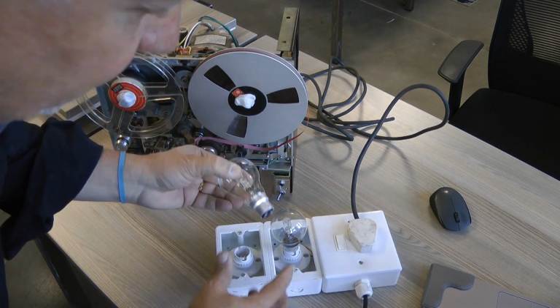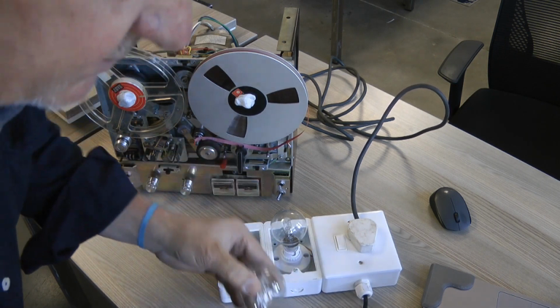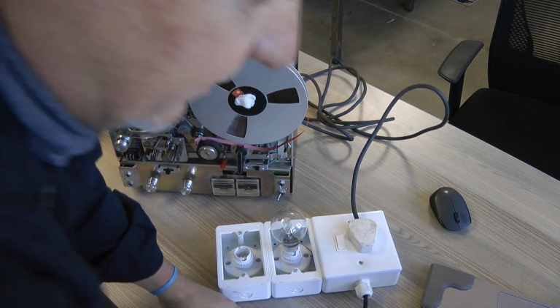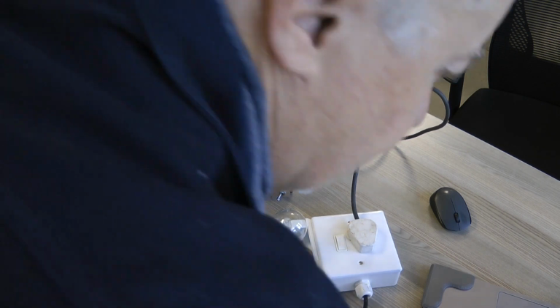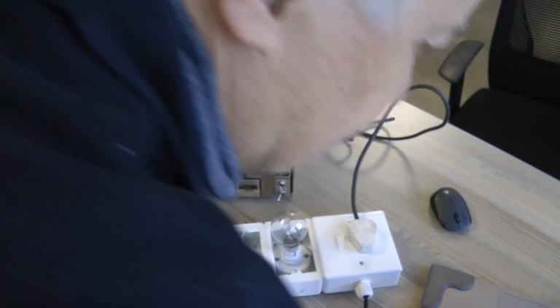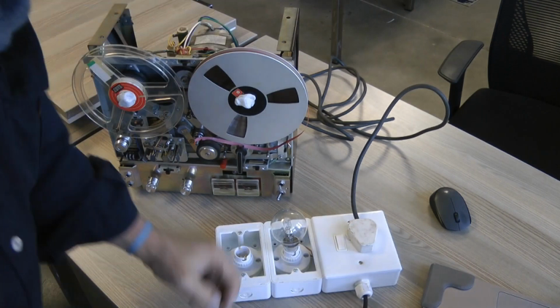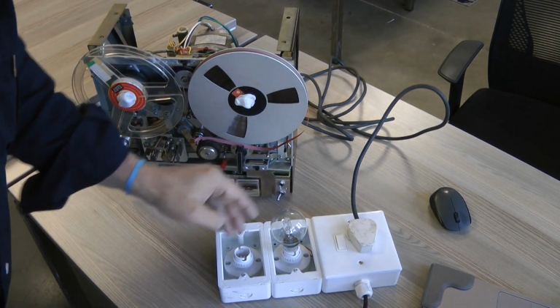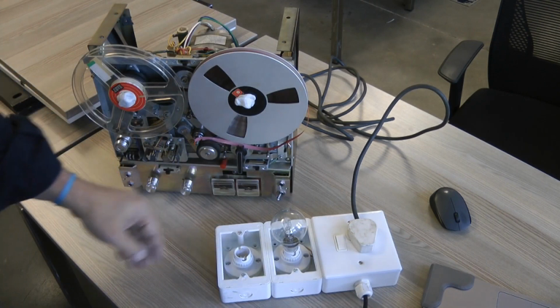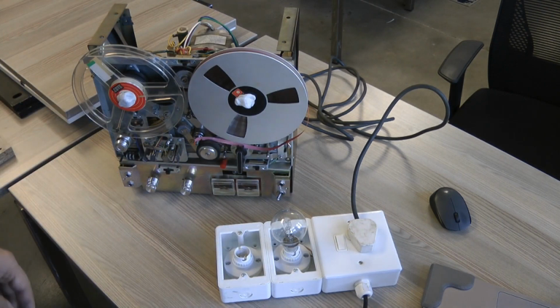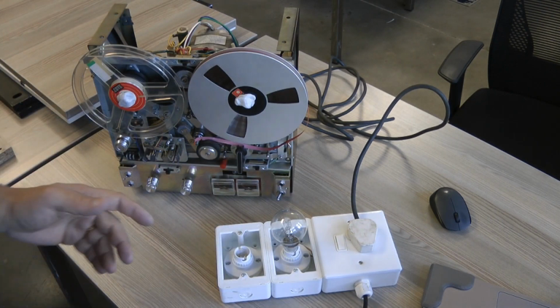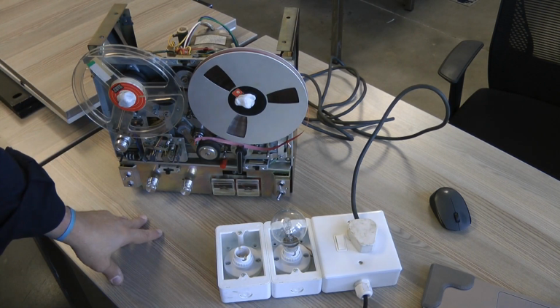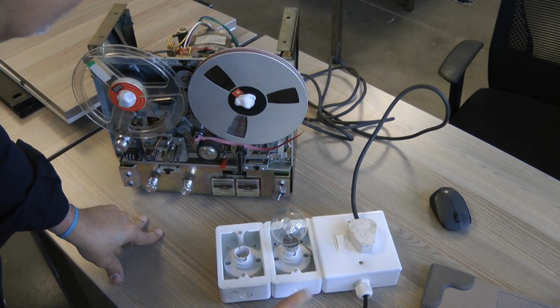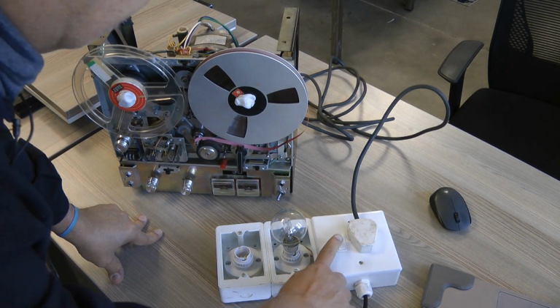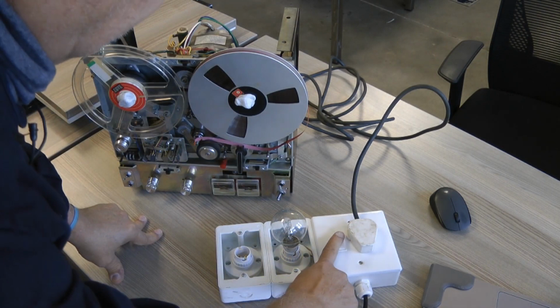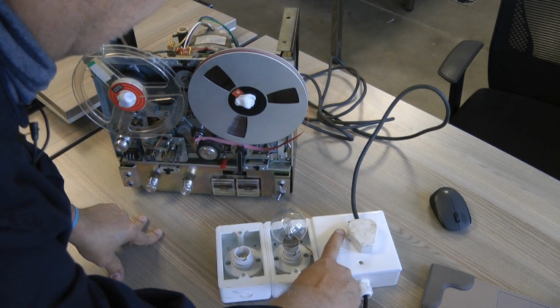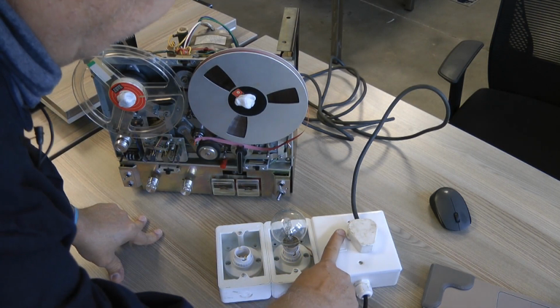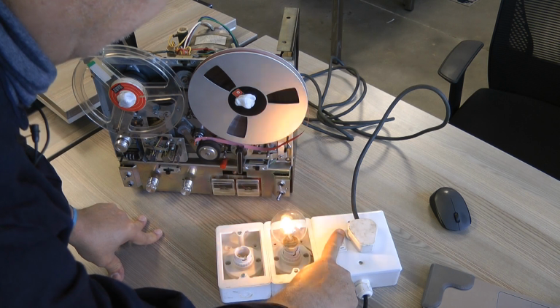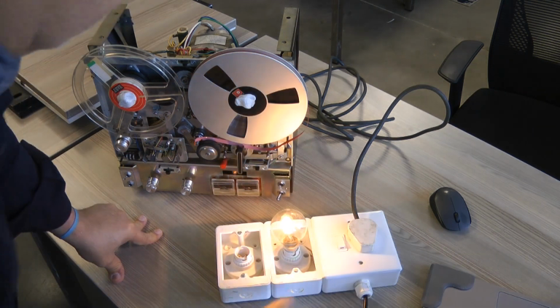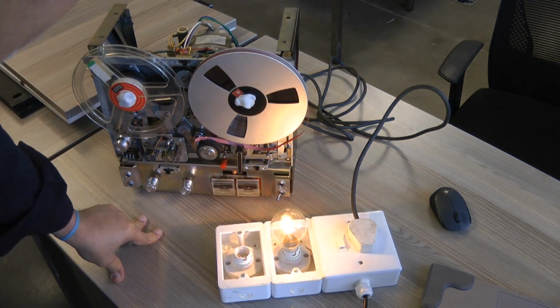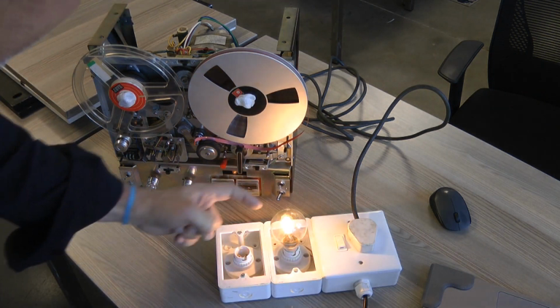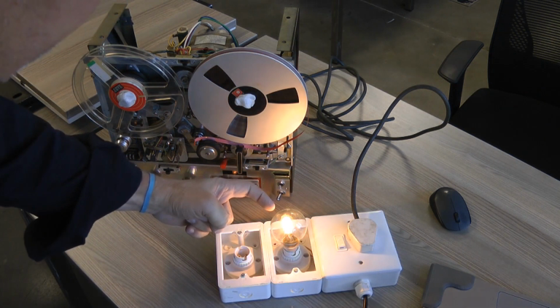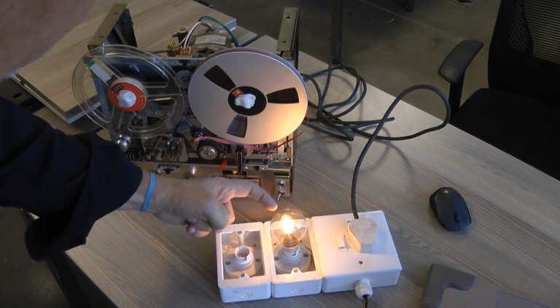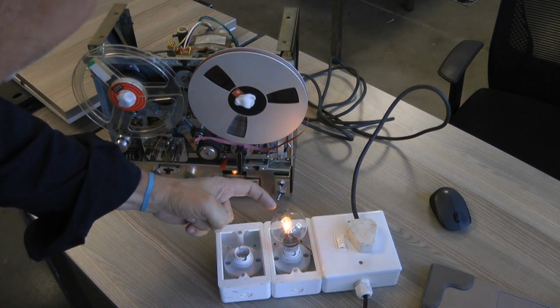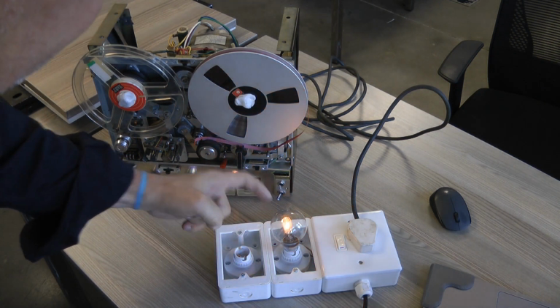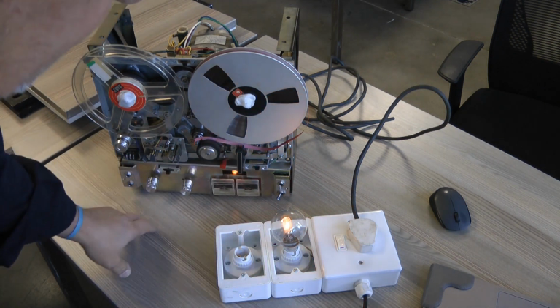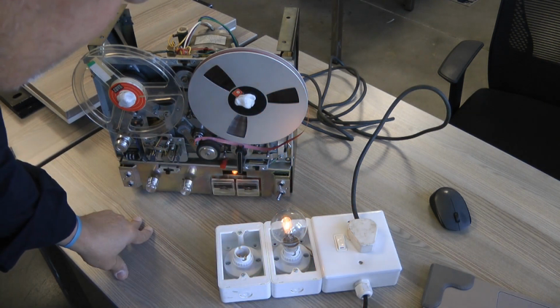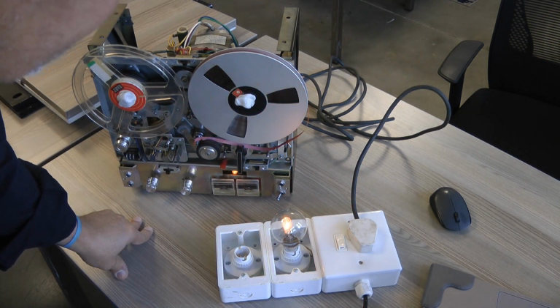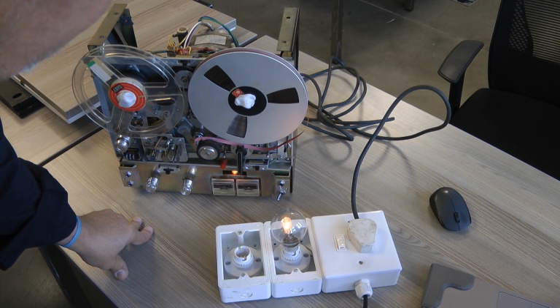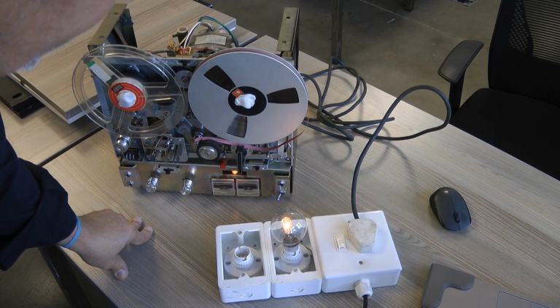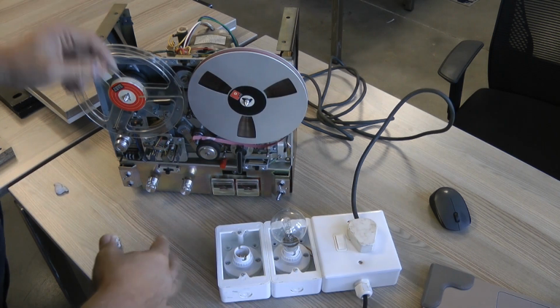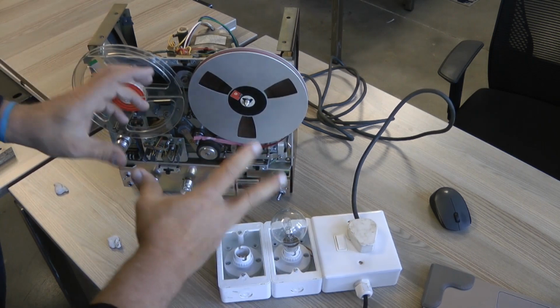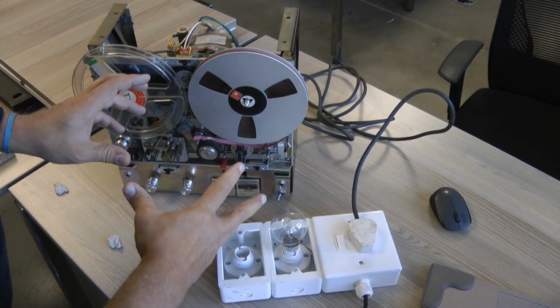Let's try that one more time. I'm going to remove this bulb because two resistances in parallel is a lower resistance. If we switch on, notice it's quite bright and then it dims down.